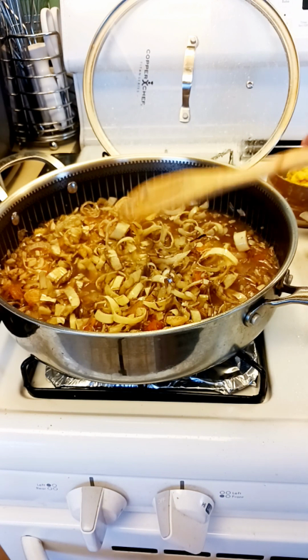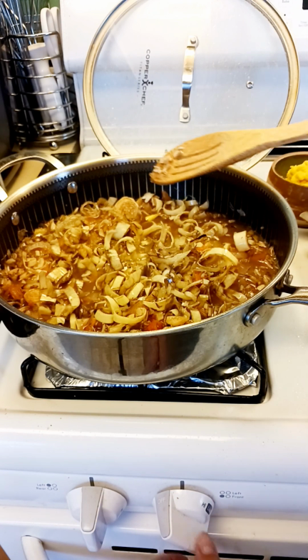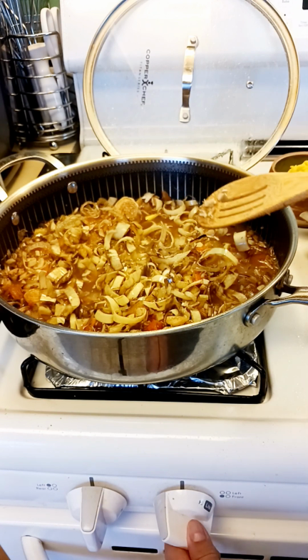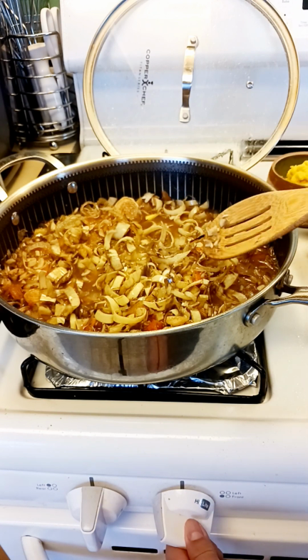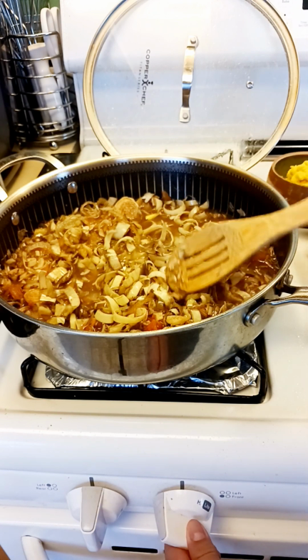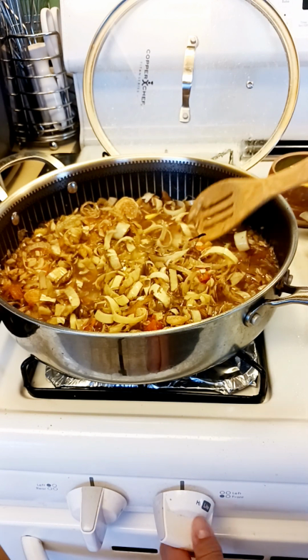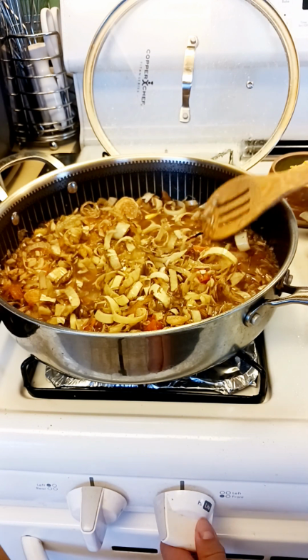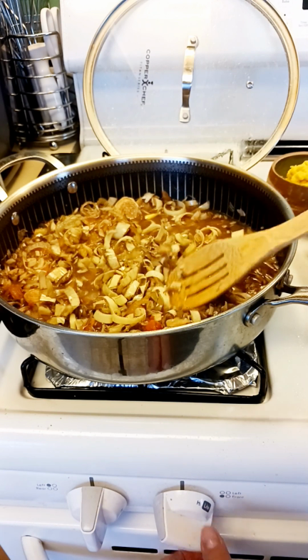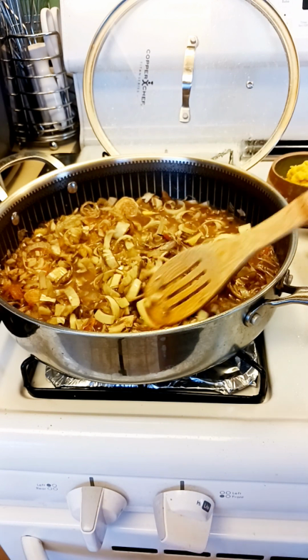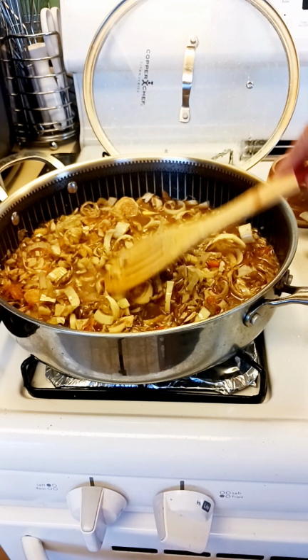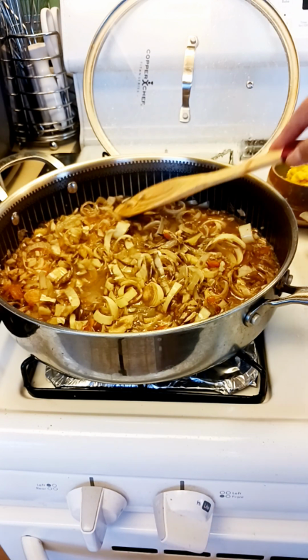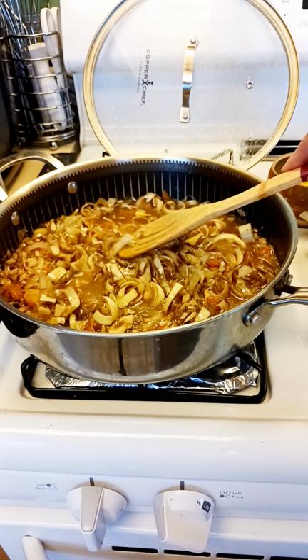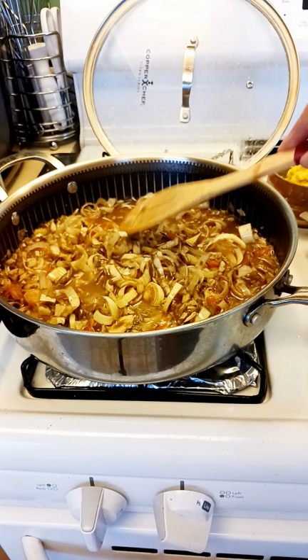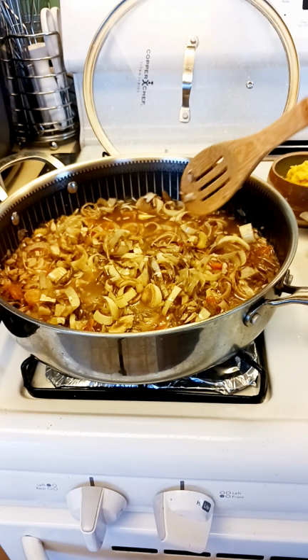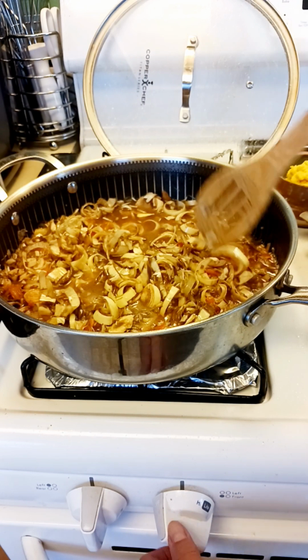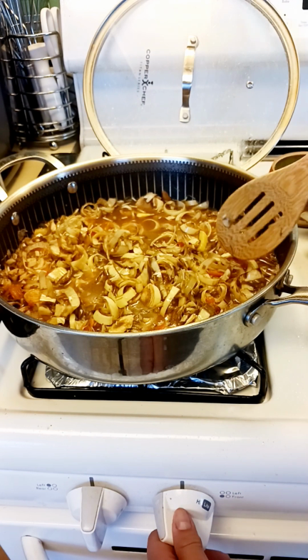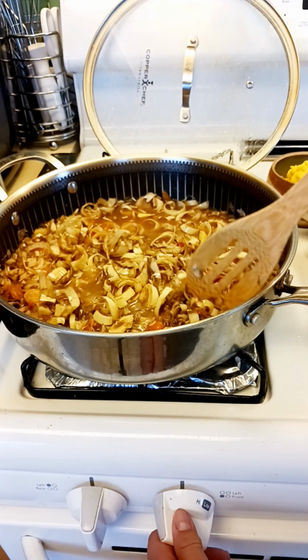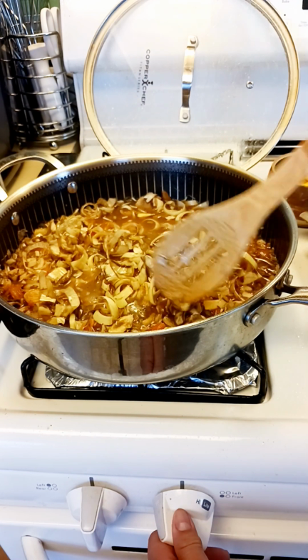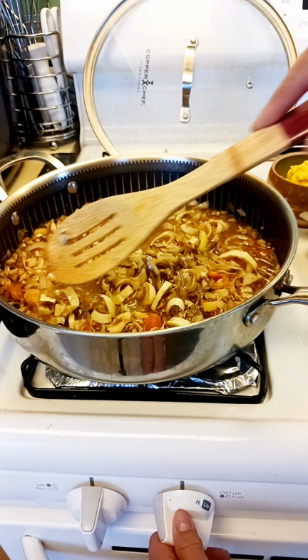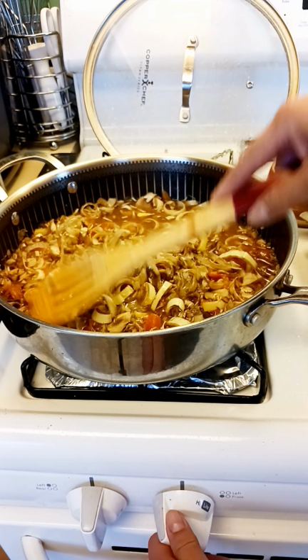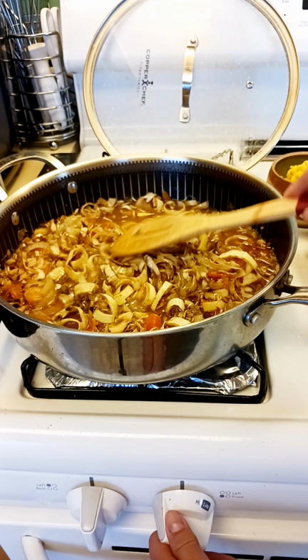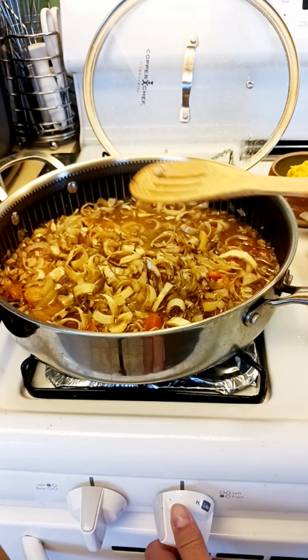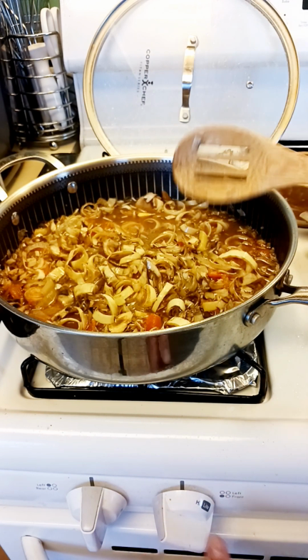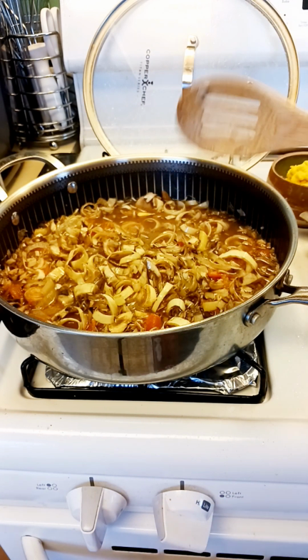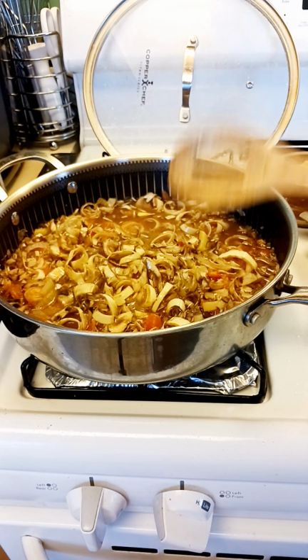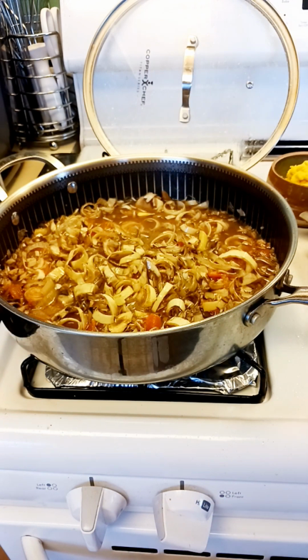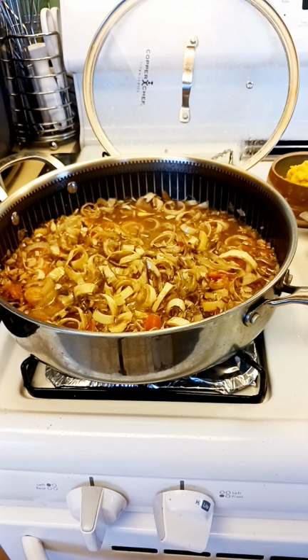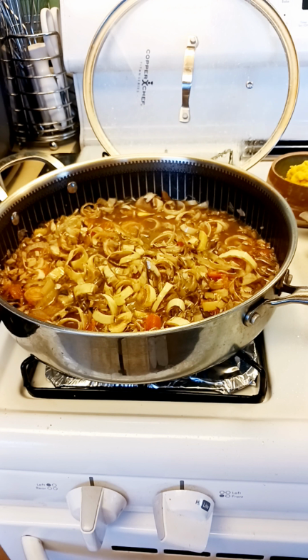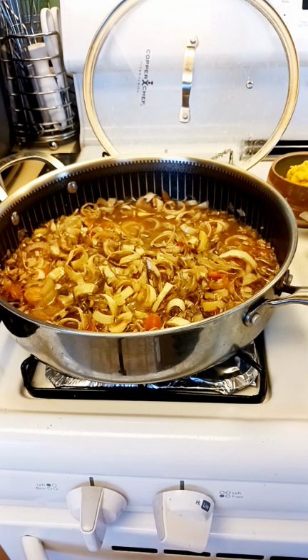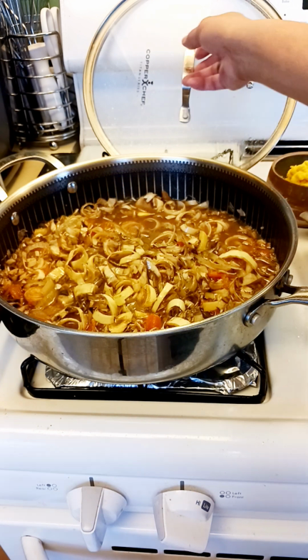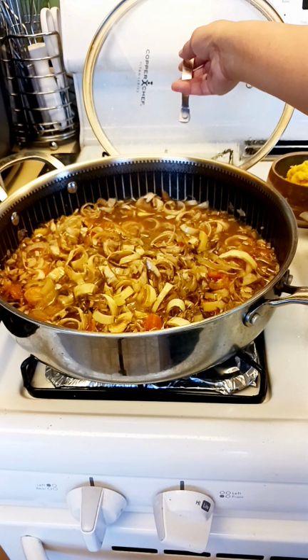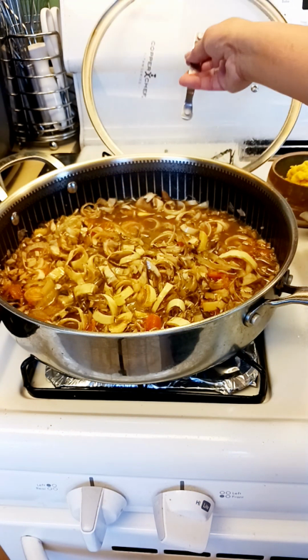So I'm gonna have to make it a bit higher because I lowered the fire earlier. Then we will close this.